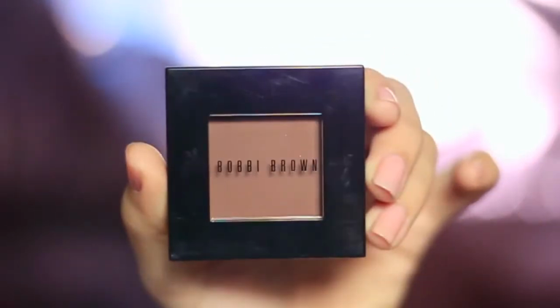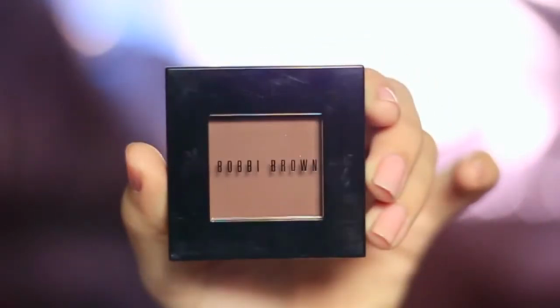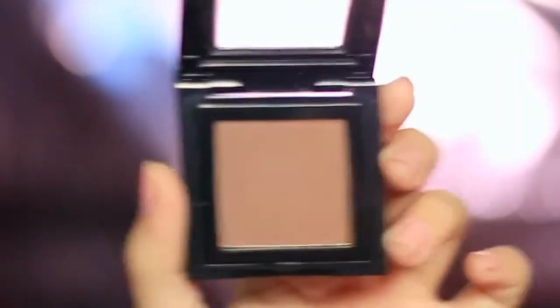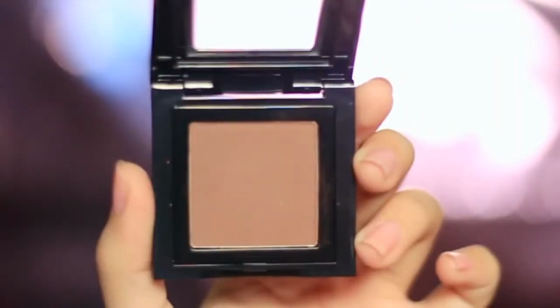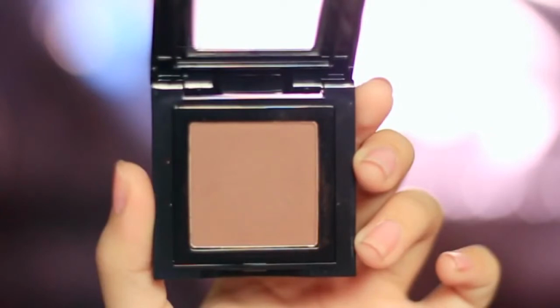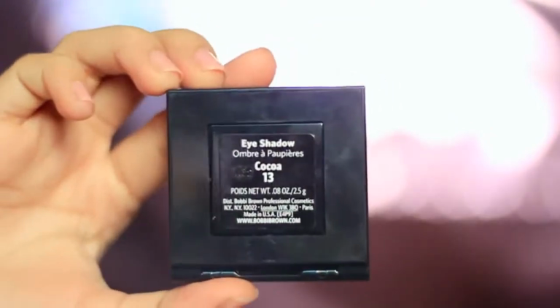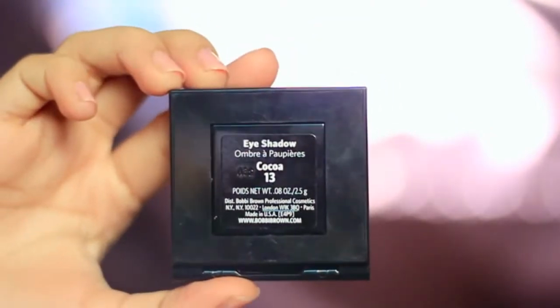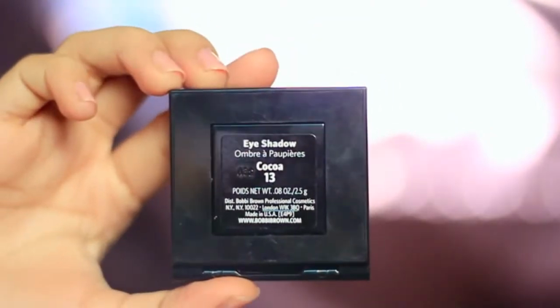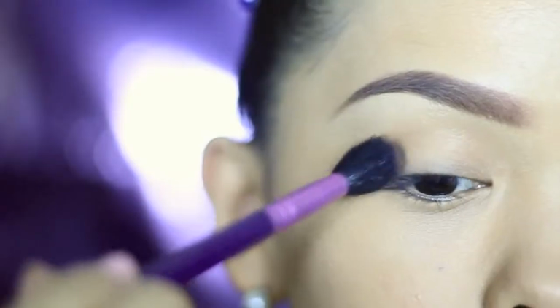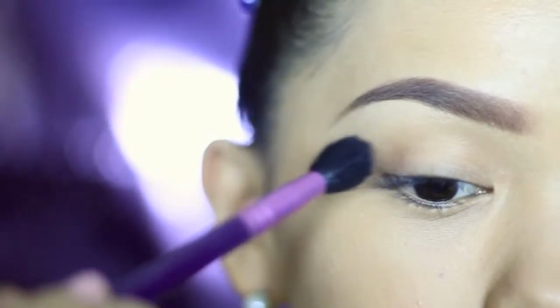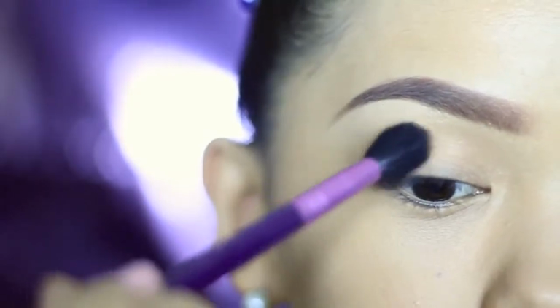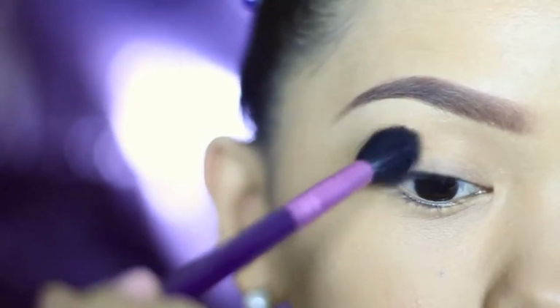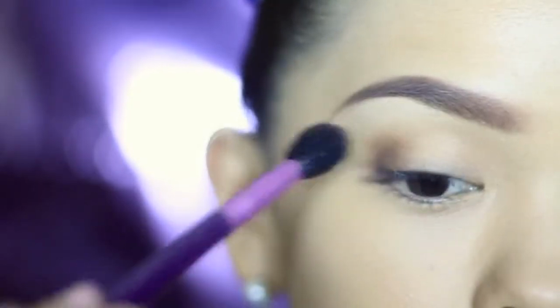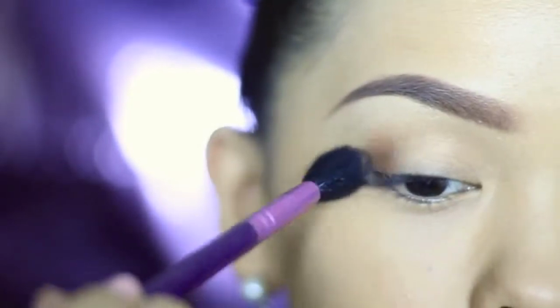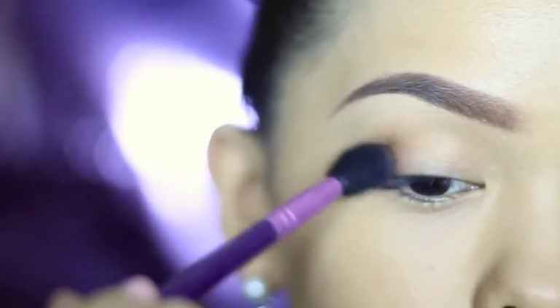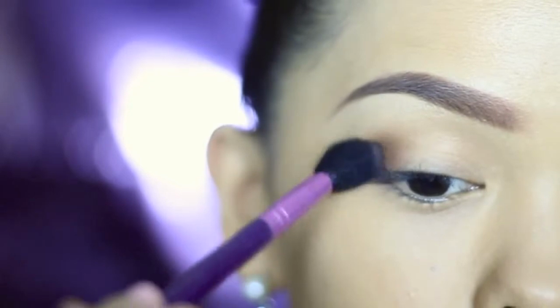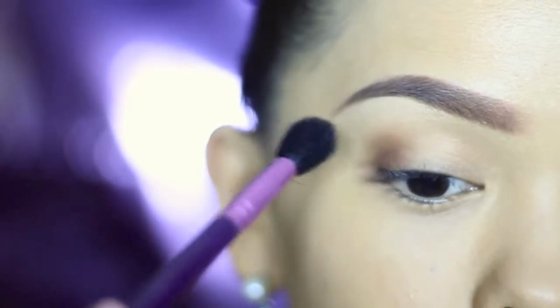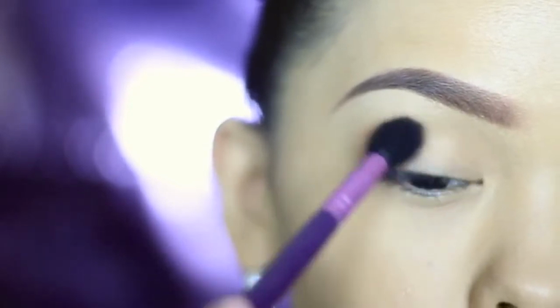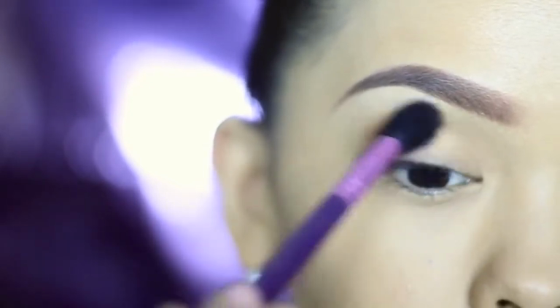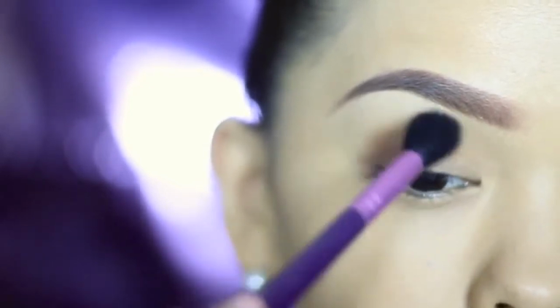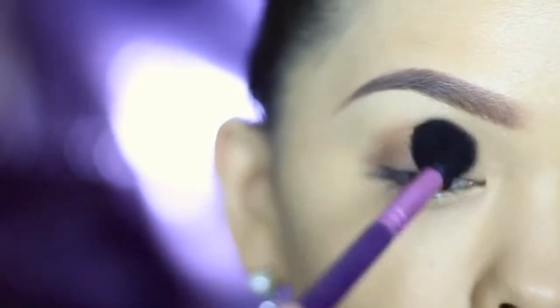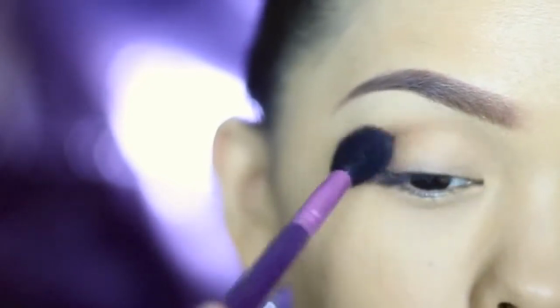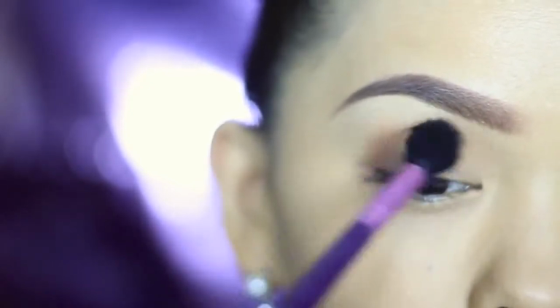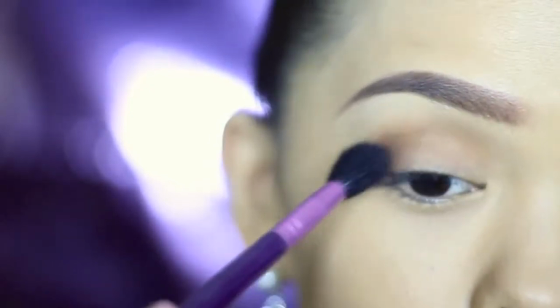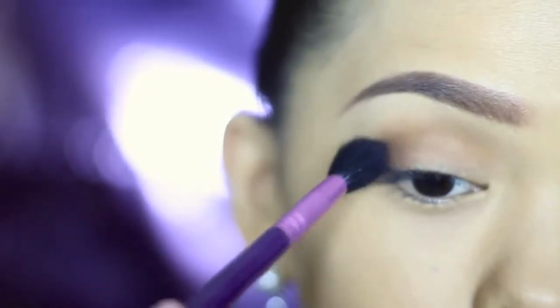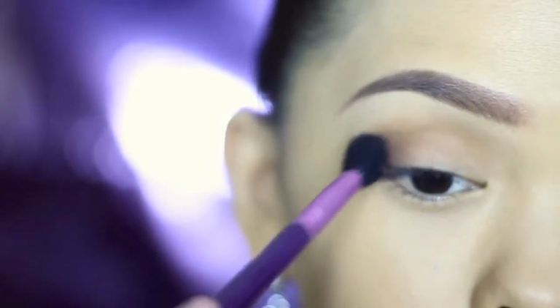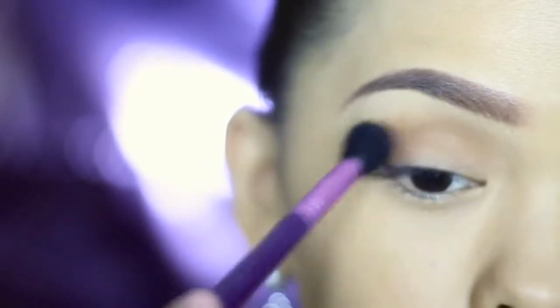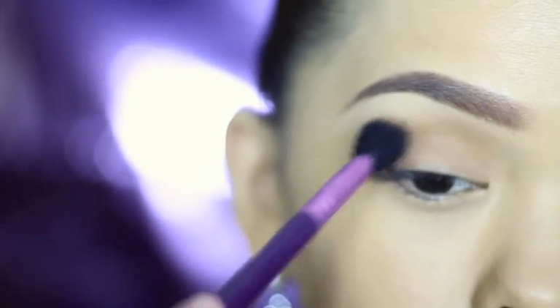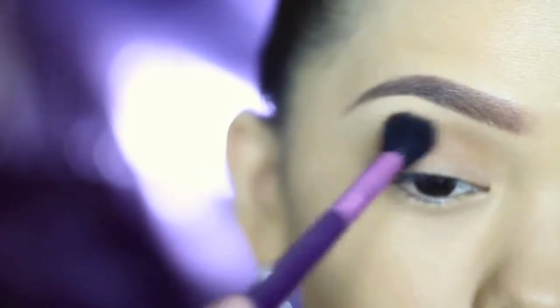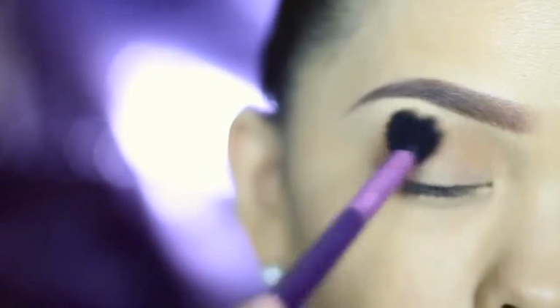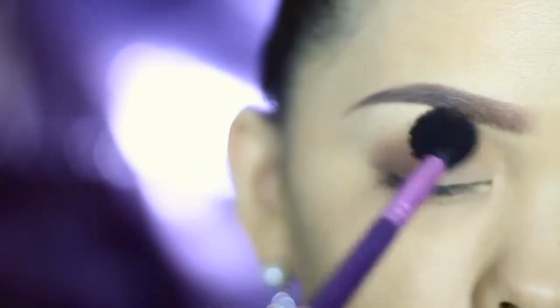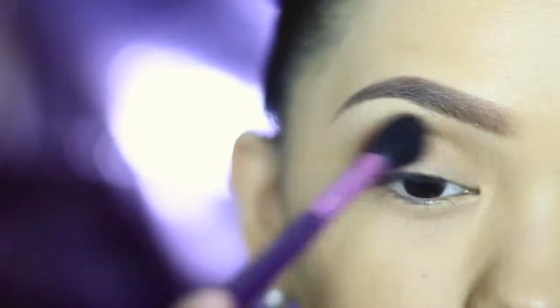I'm applying a matte brown eyeshadow all over my outer V first and blending it softly to my lid and crease area. I'm using a big blending brush to do that. This color is buildable, so if you want to go dark, apply more, but in this case we're going for something in between.